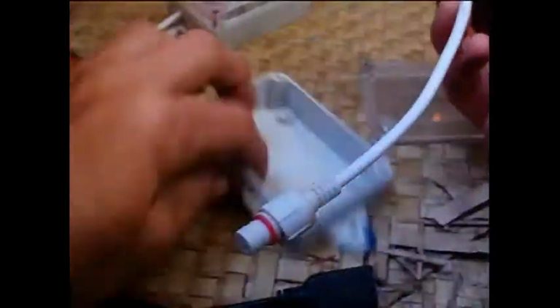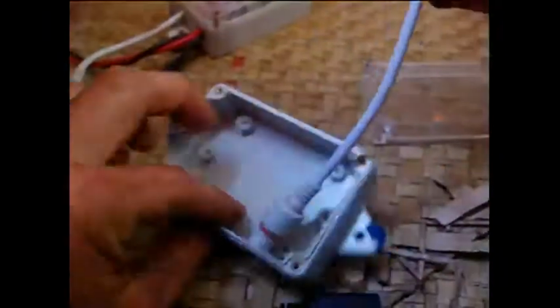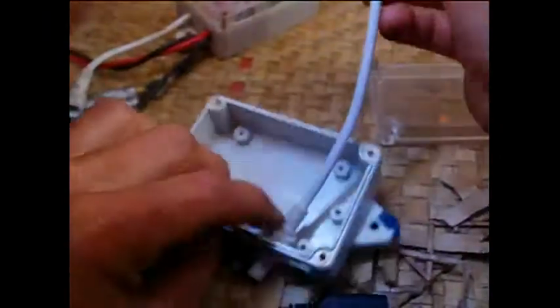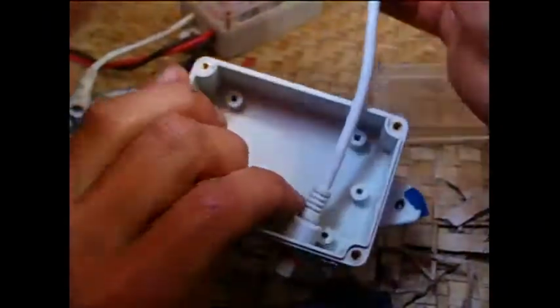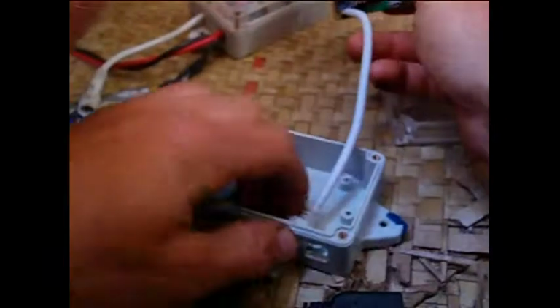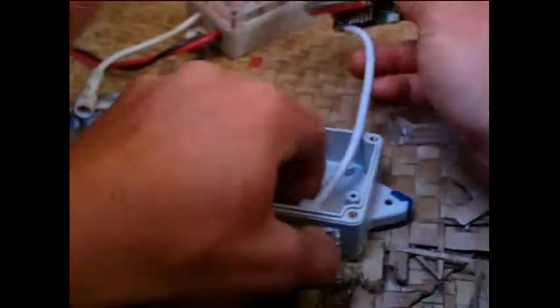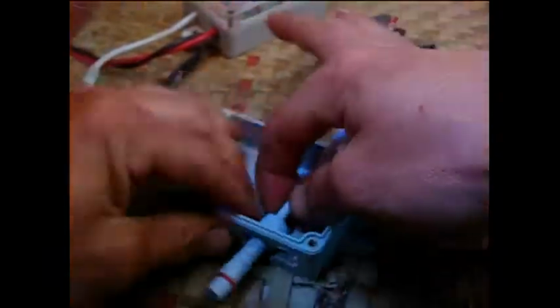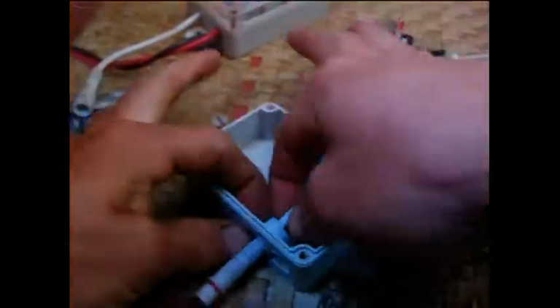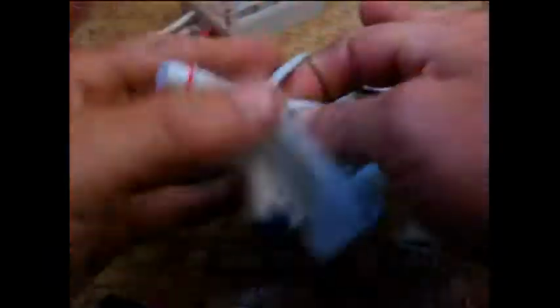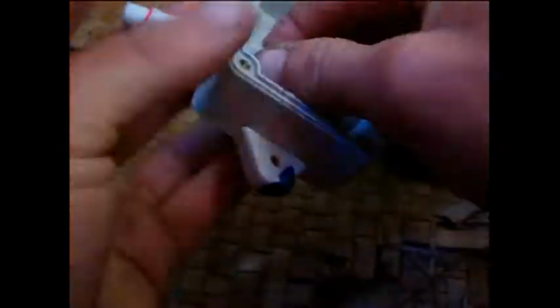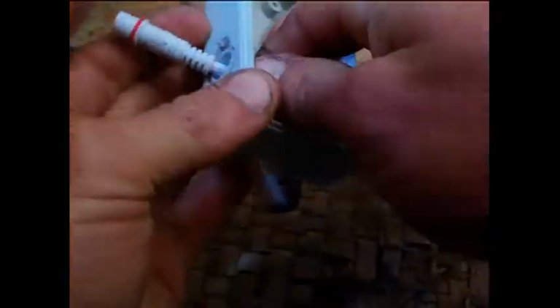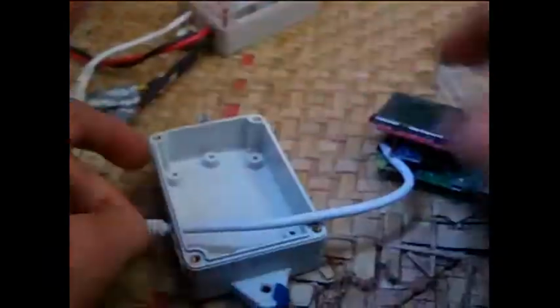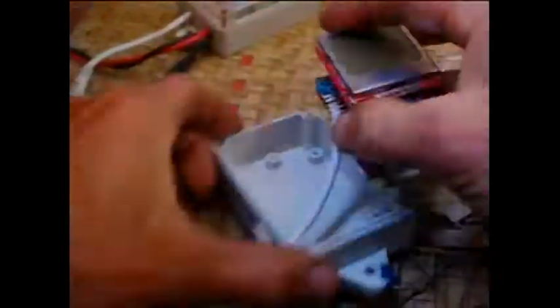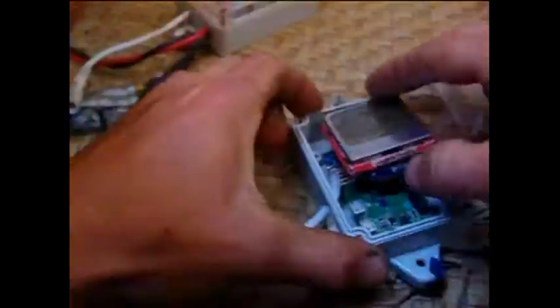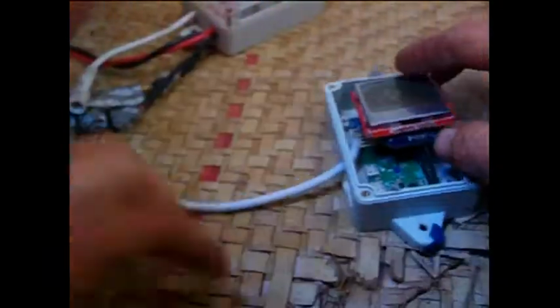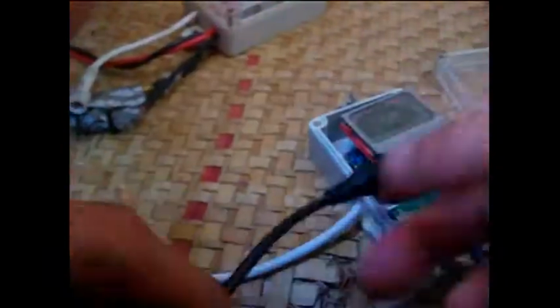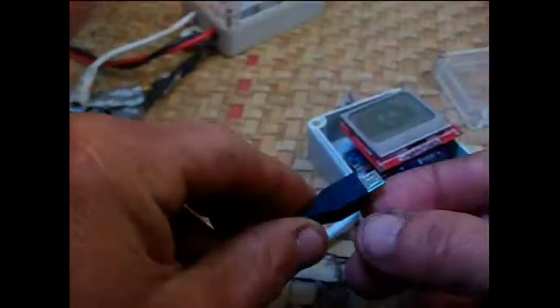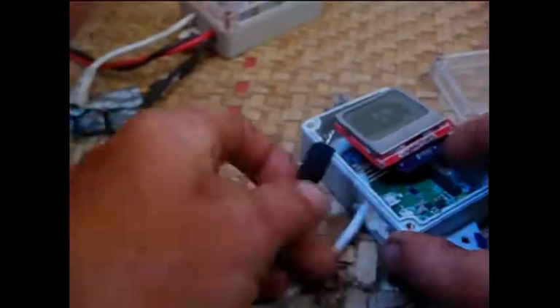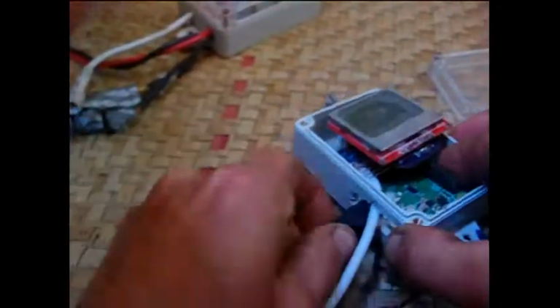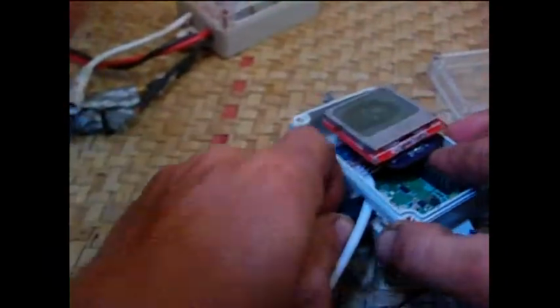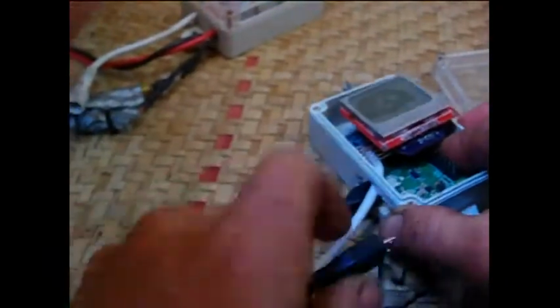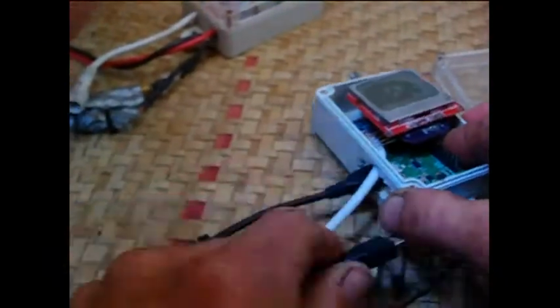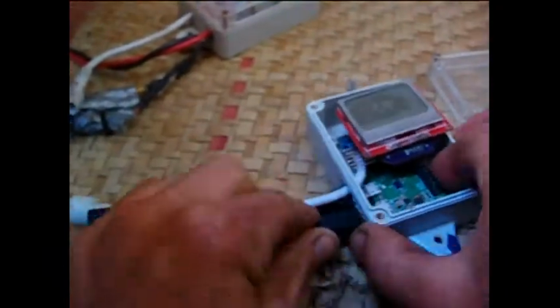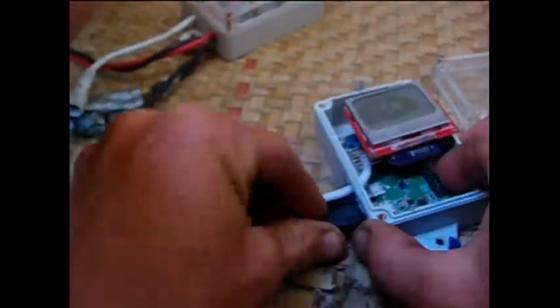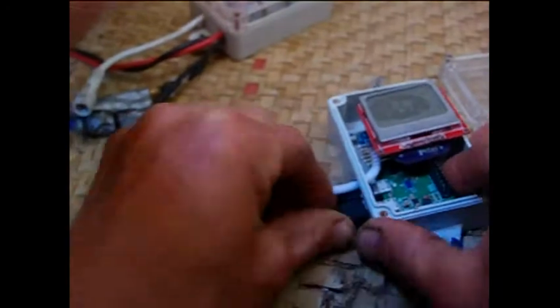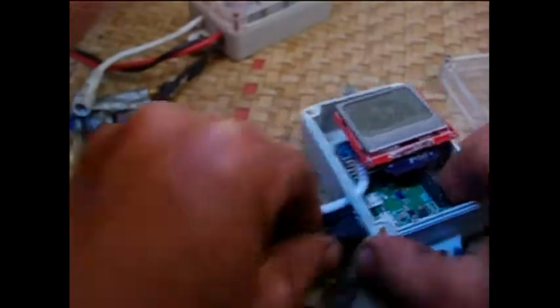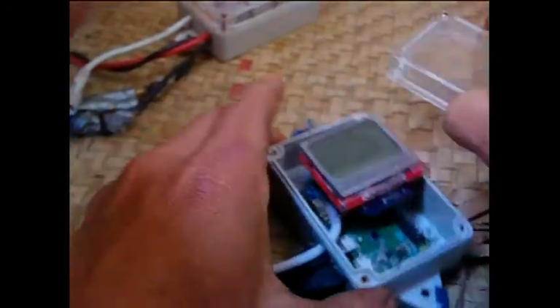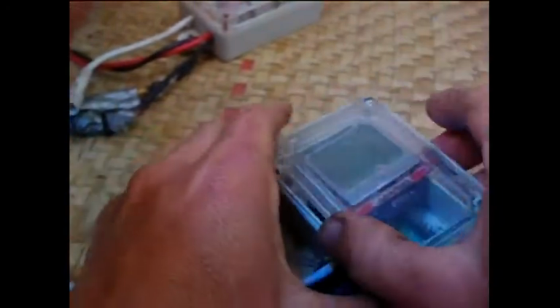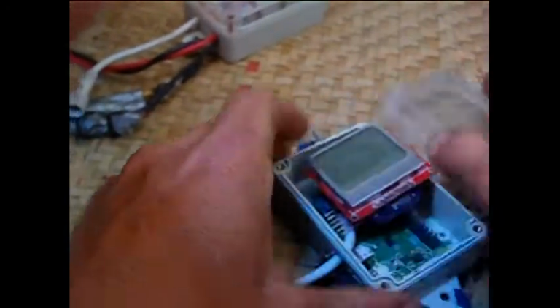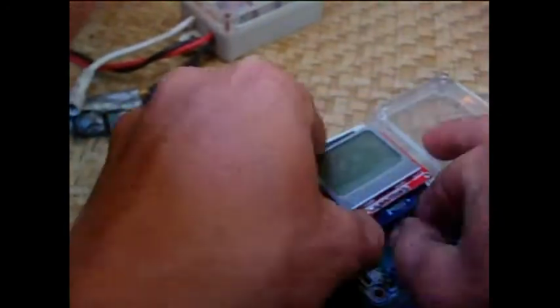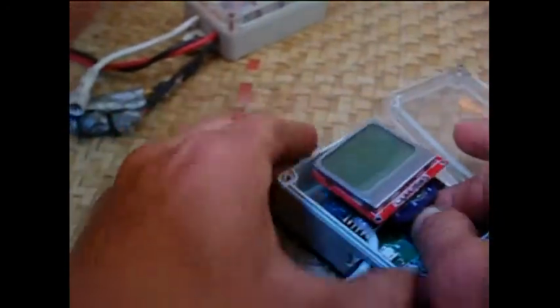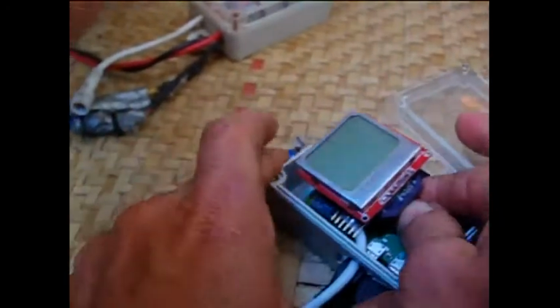Now reassembling the autopilot computer. All of the individual components are readily available online.